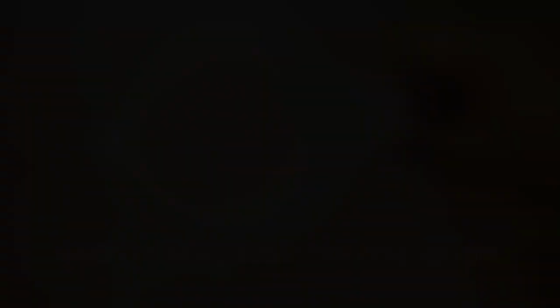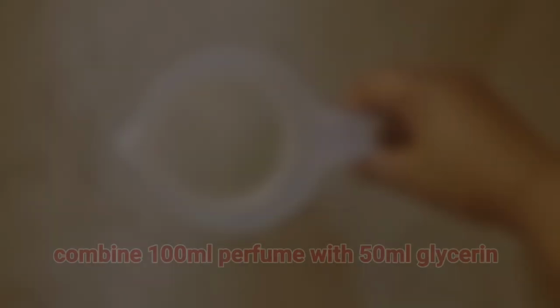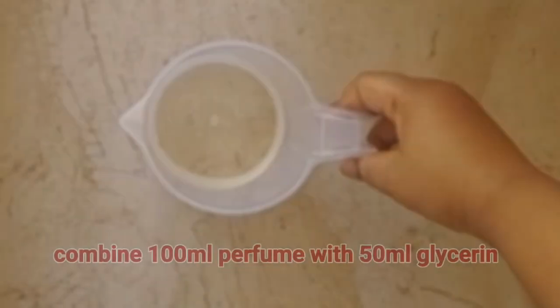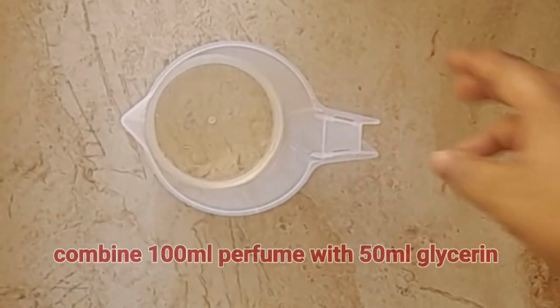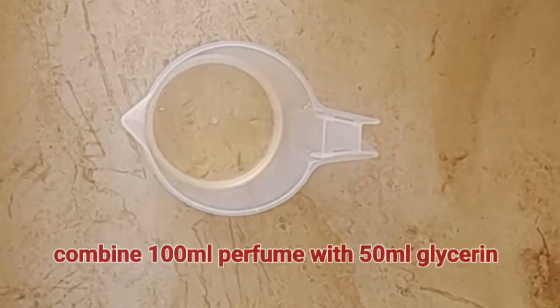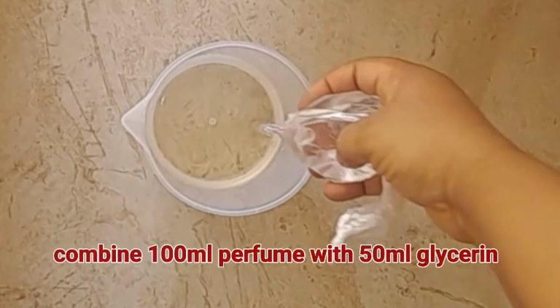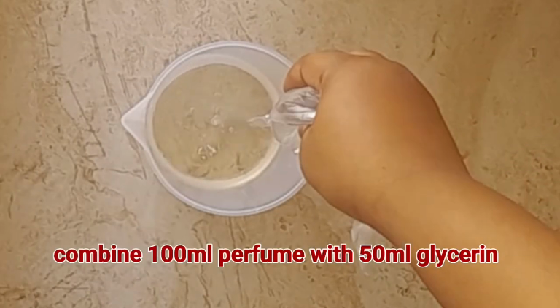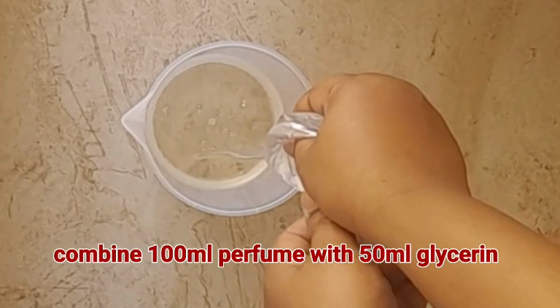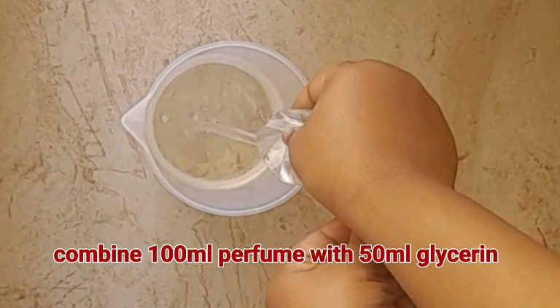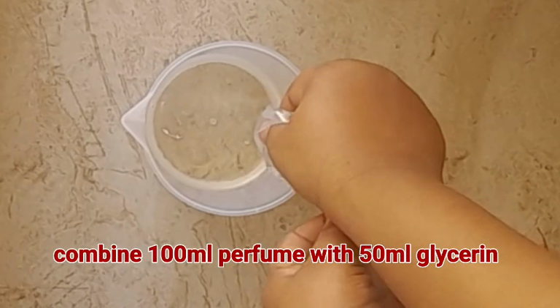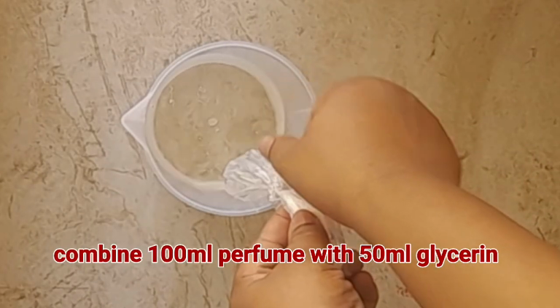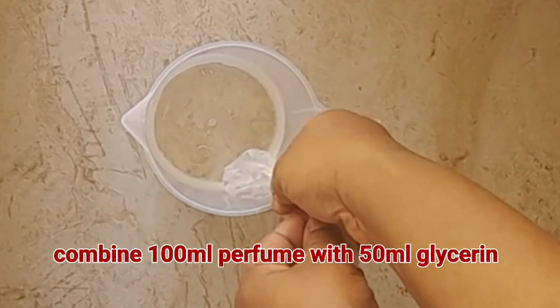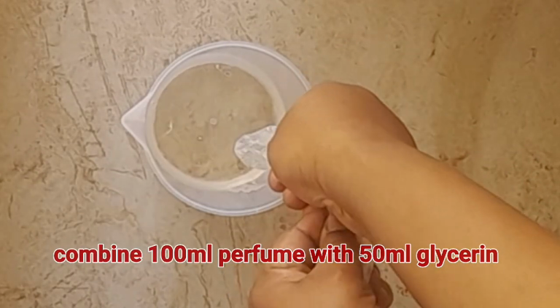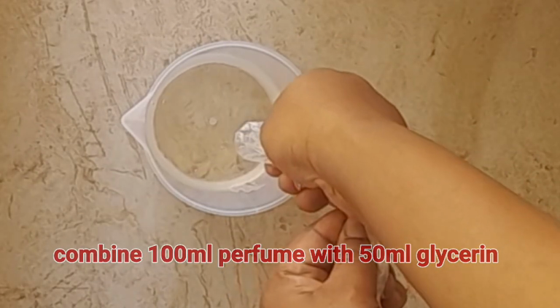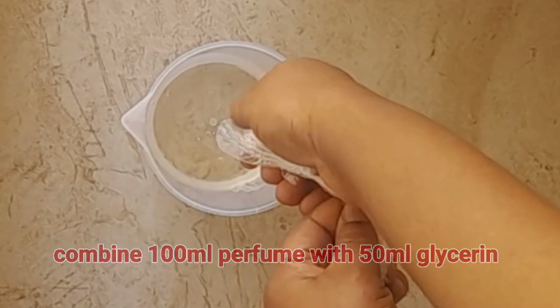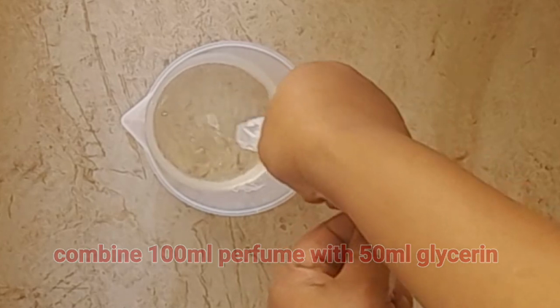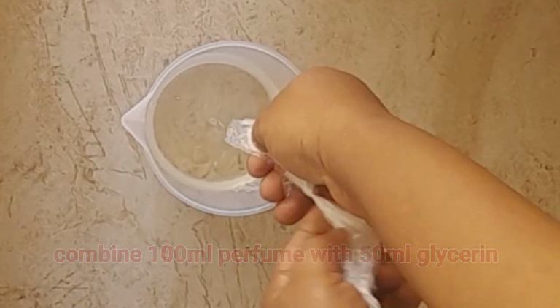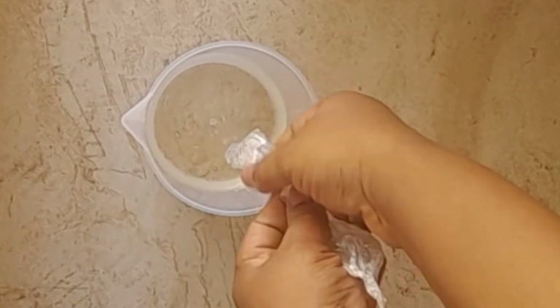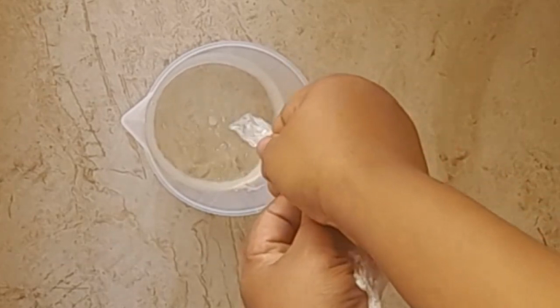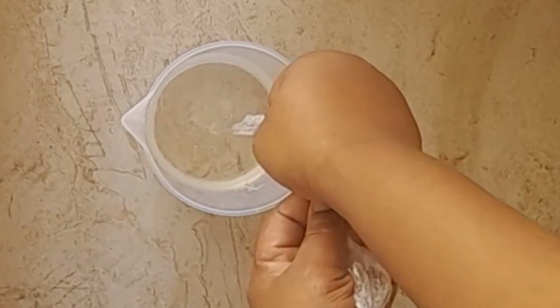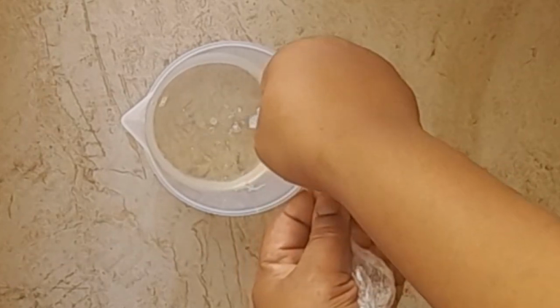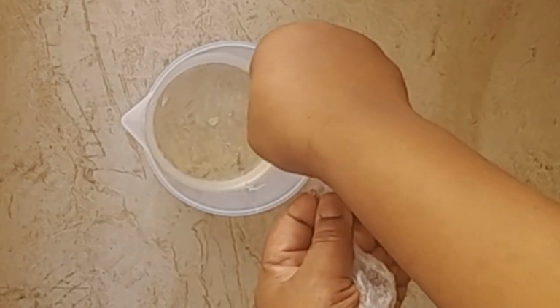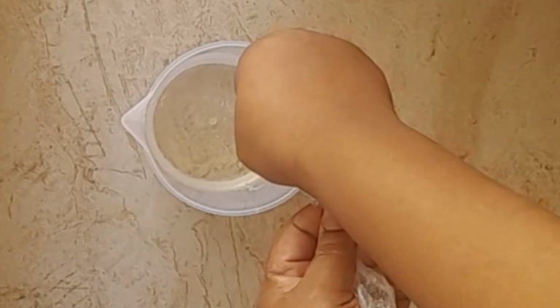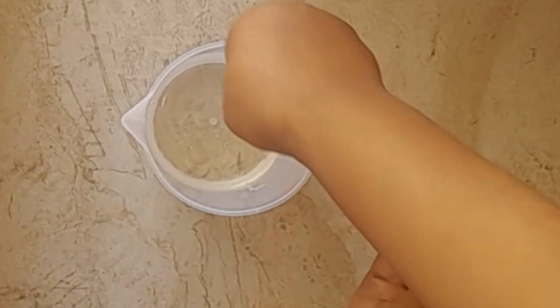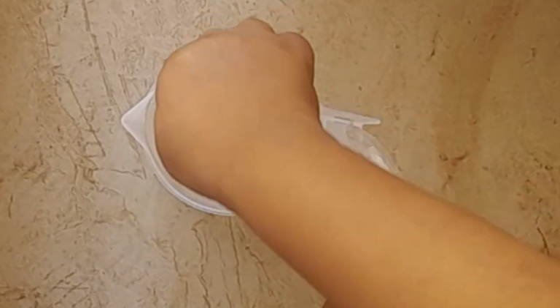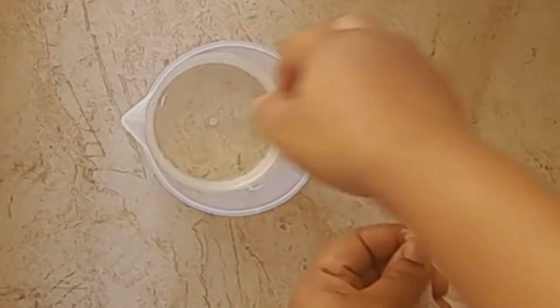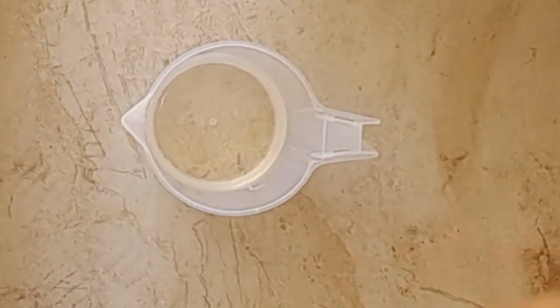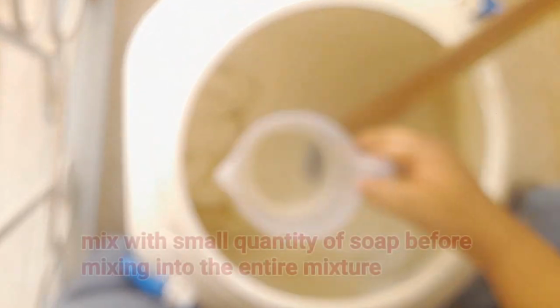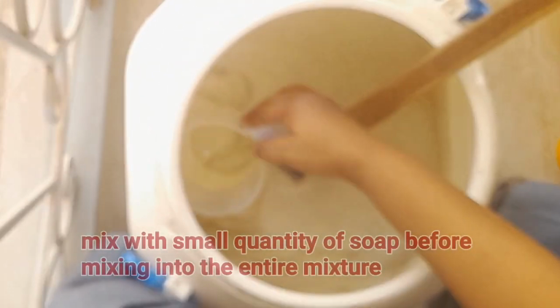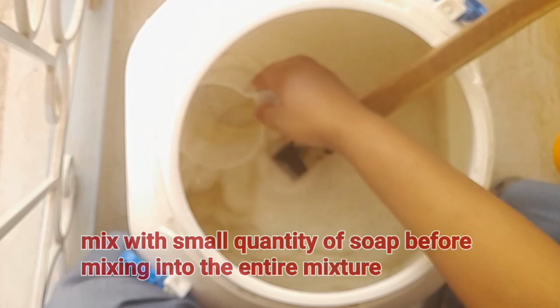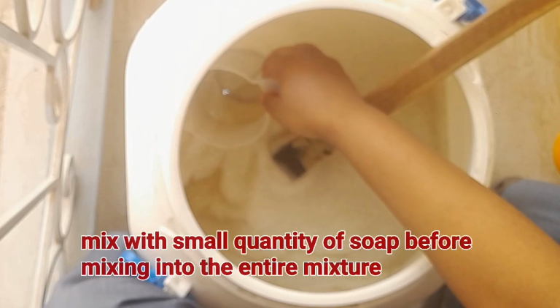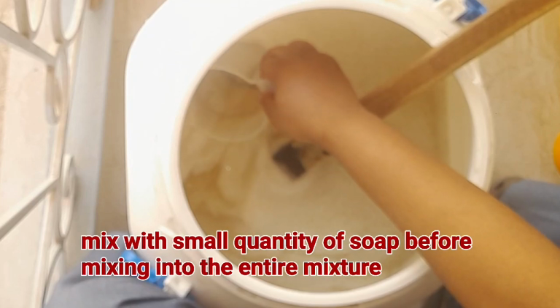Now, combine 100 ml of perfume with 50 ml of glycerin. Add a small quantity of soap and stir.